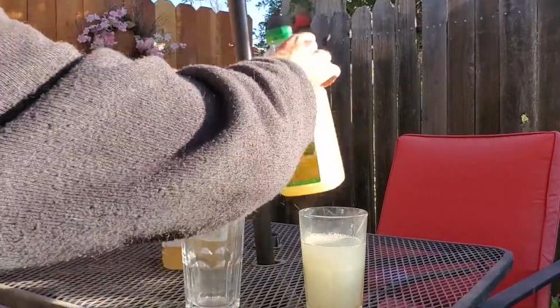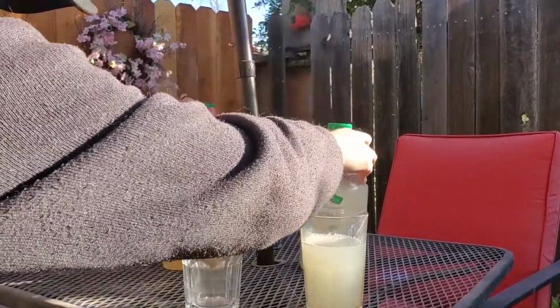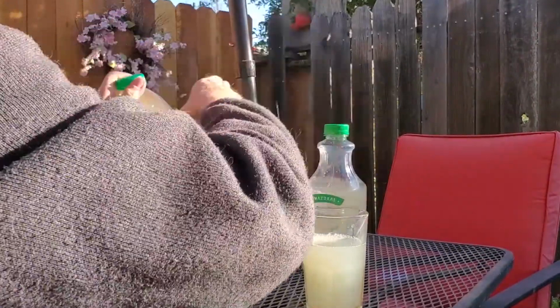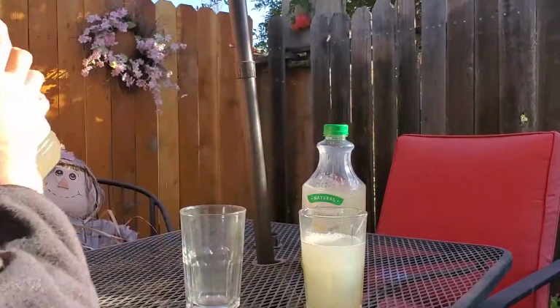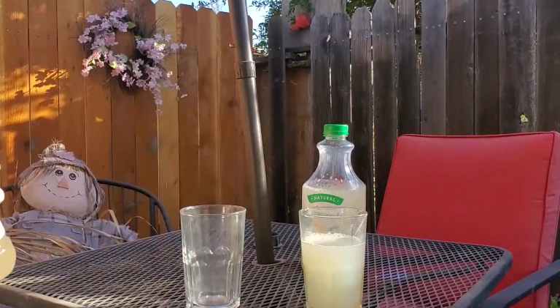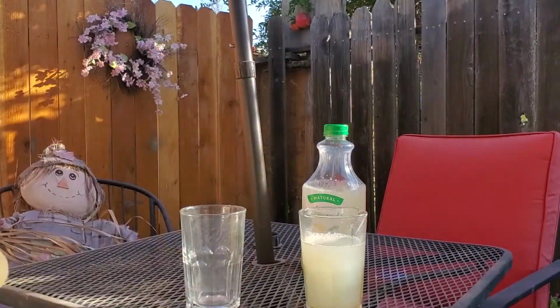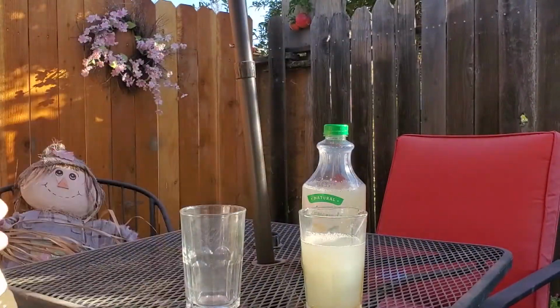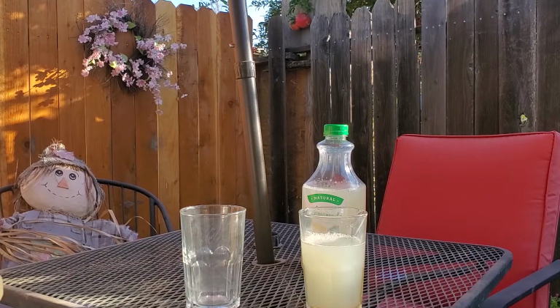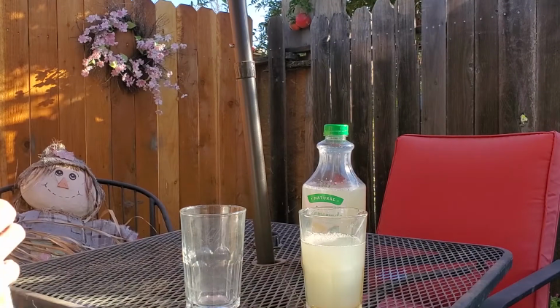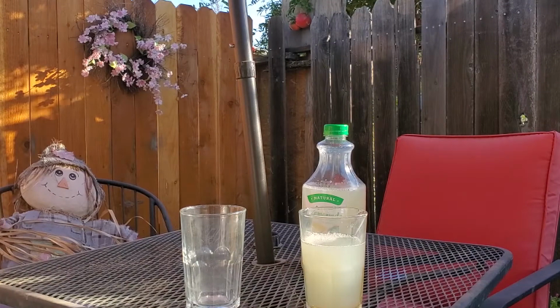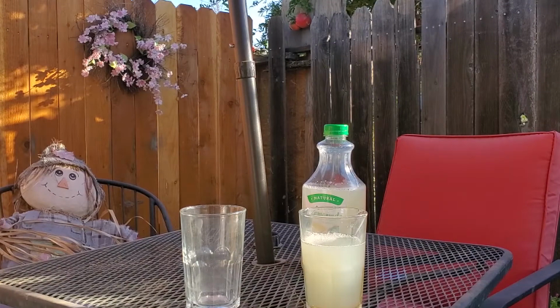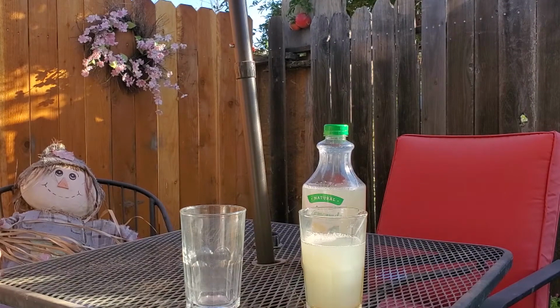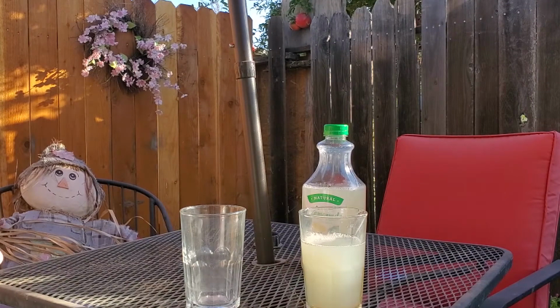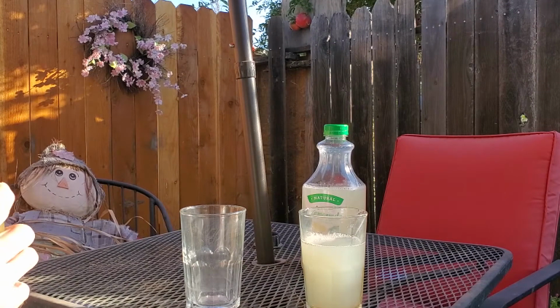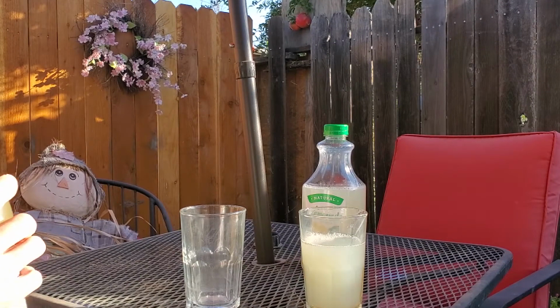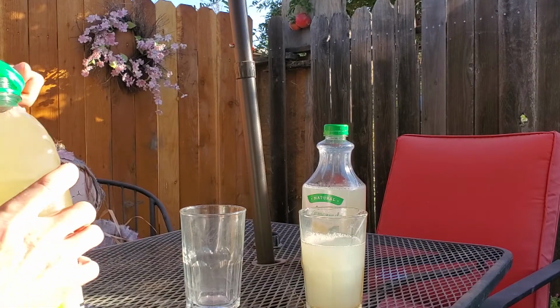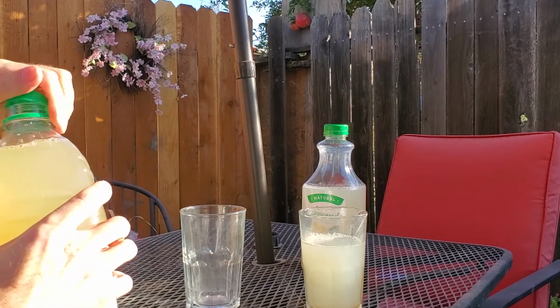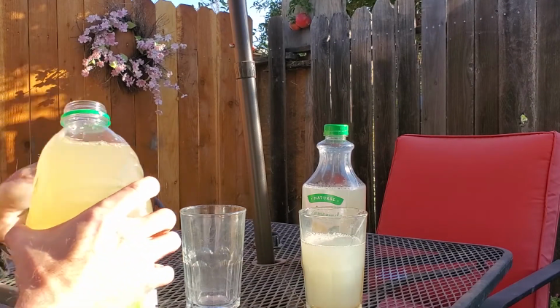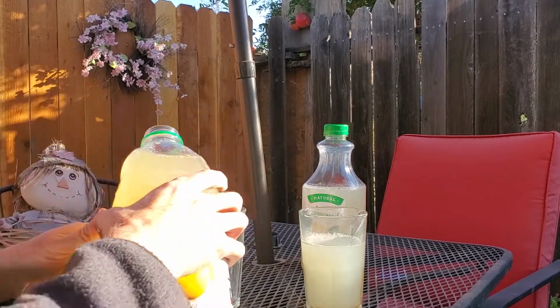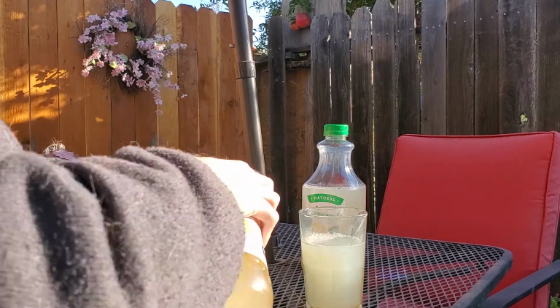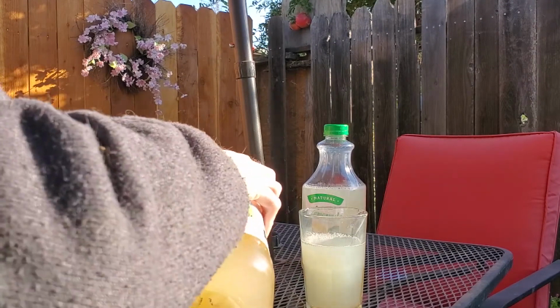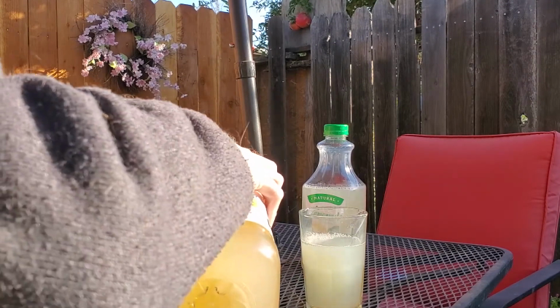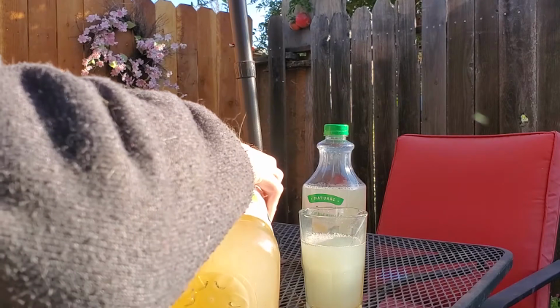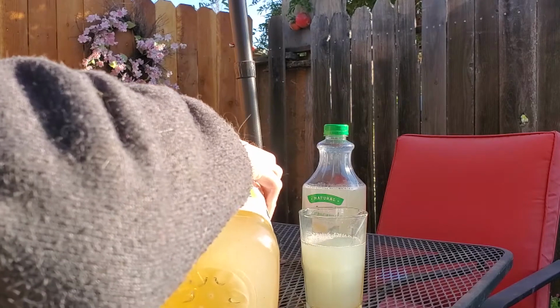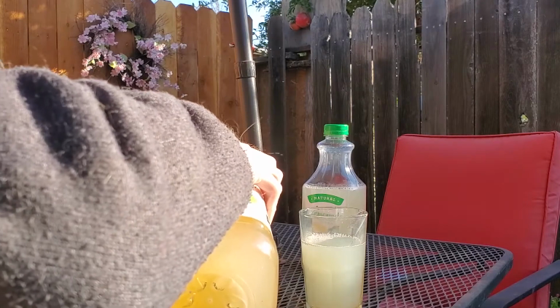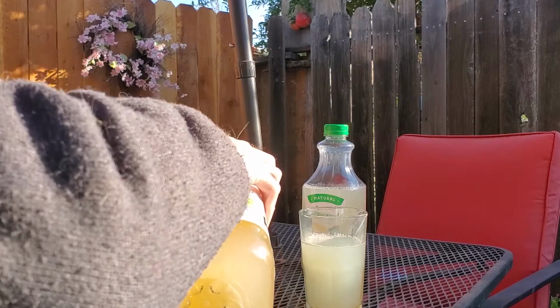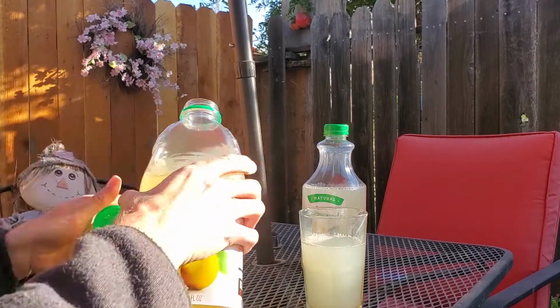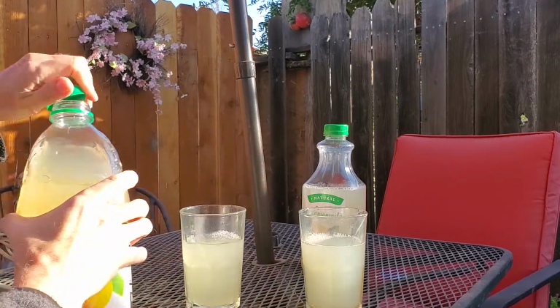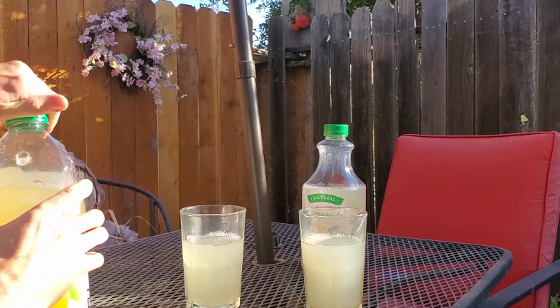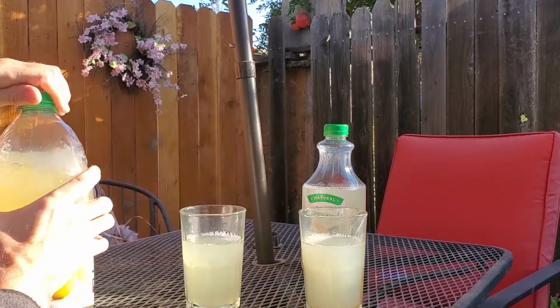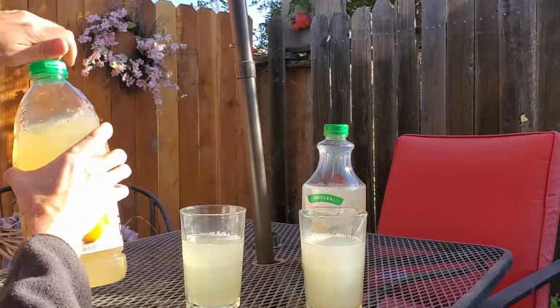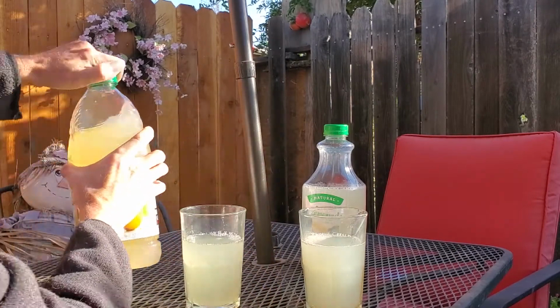Then we get the Organic Lemonade from Costco, shake it up, and pour a little bit of that. Okay, now here we go.